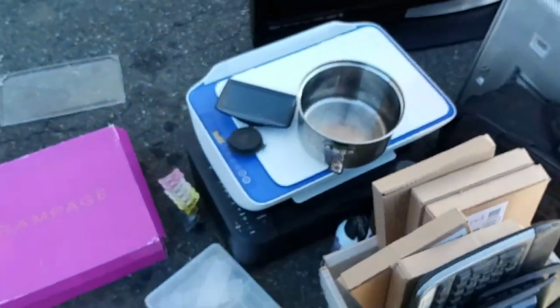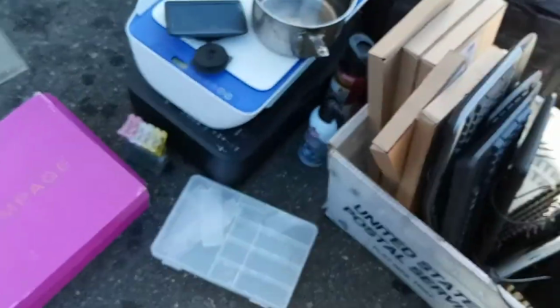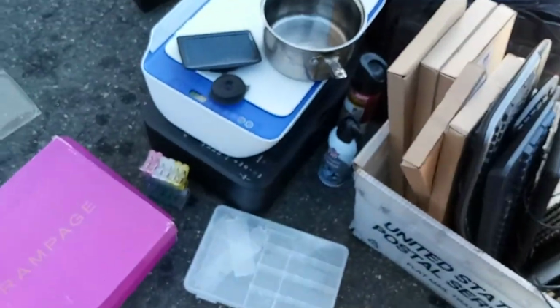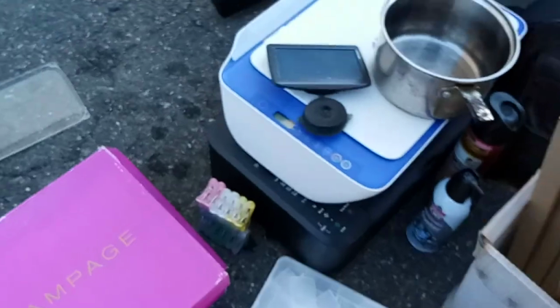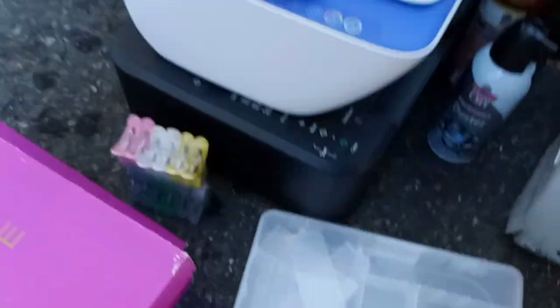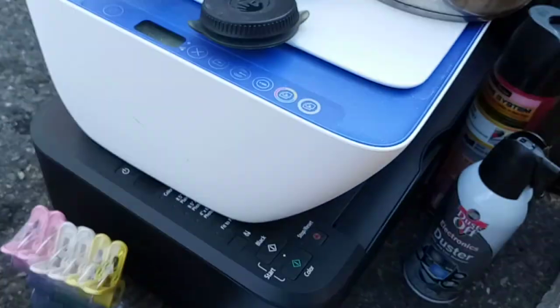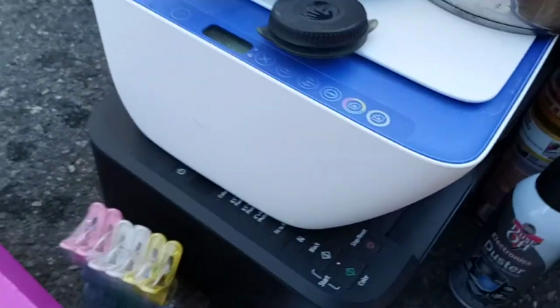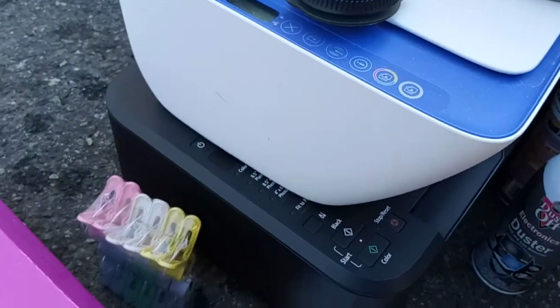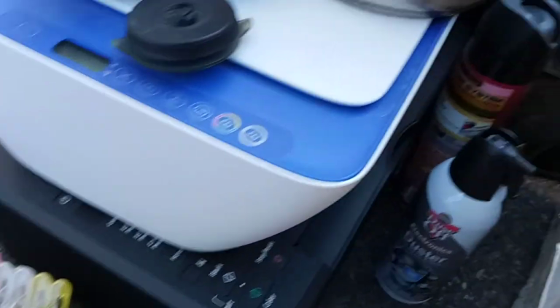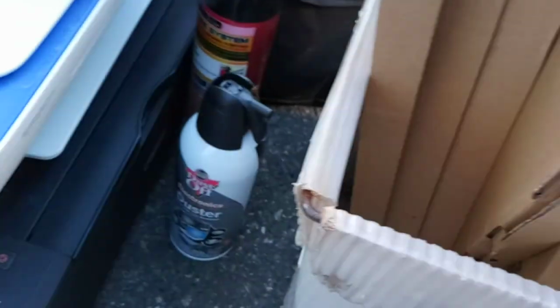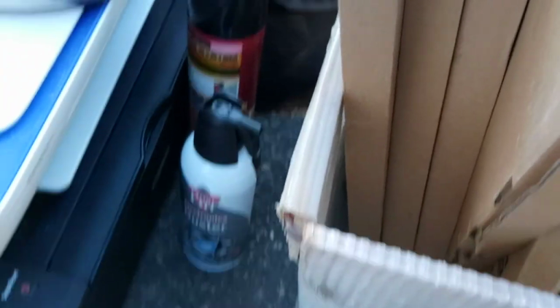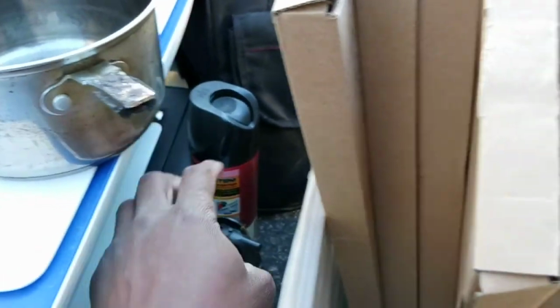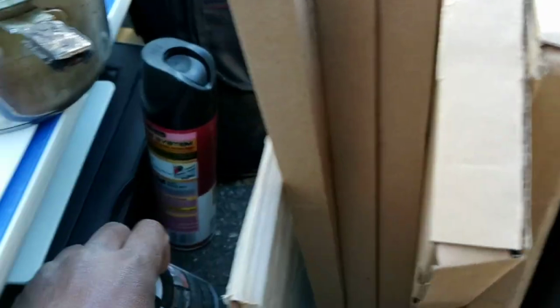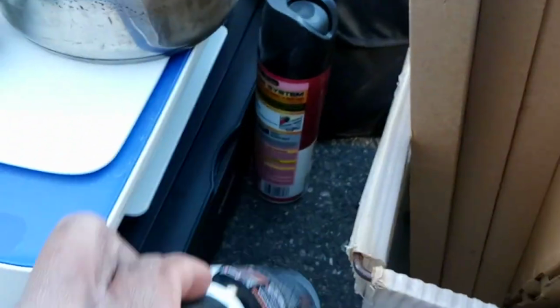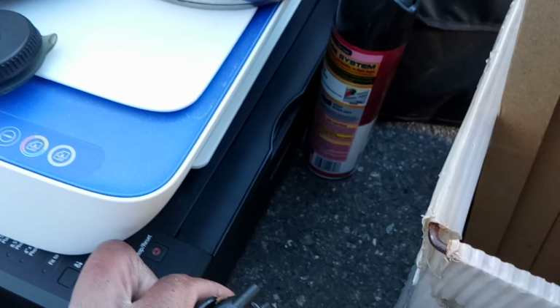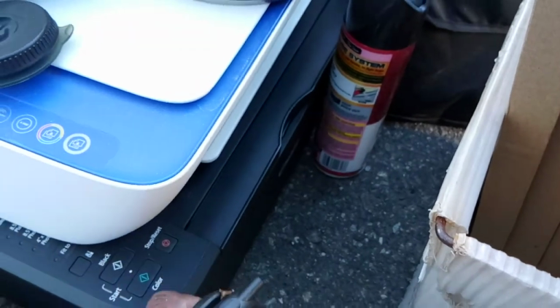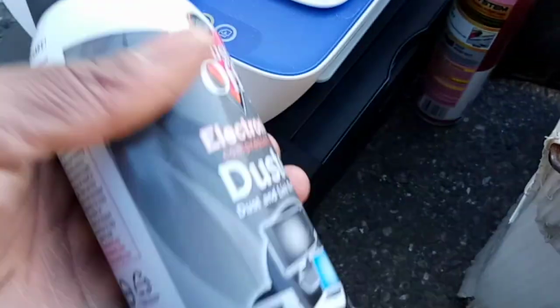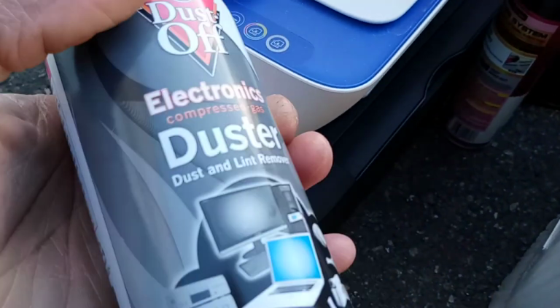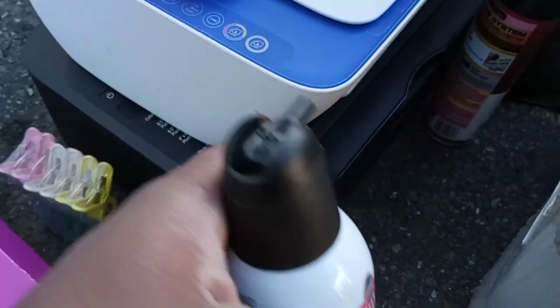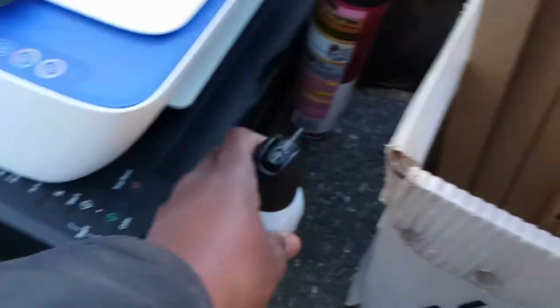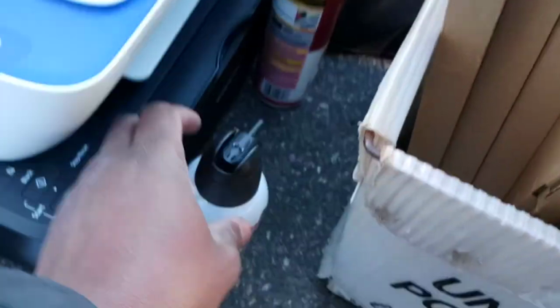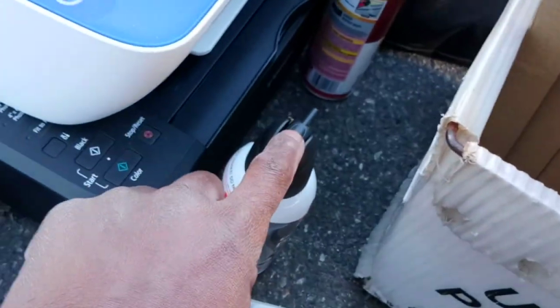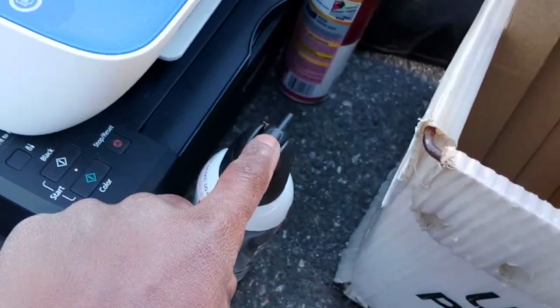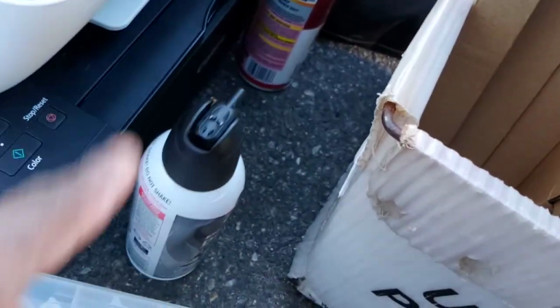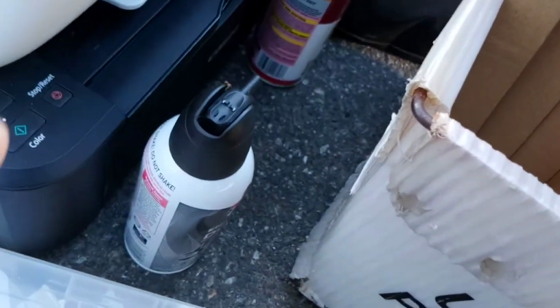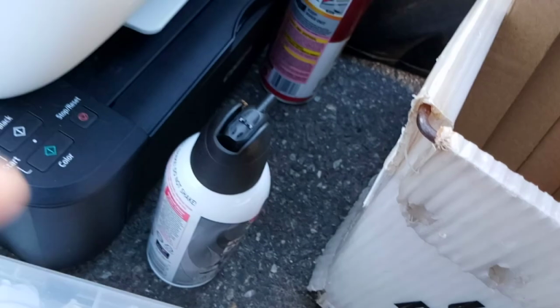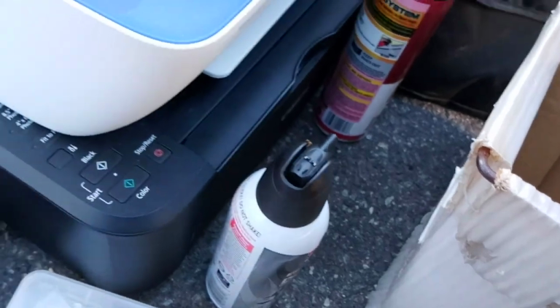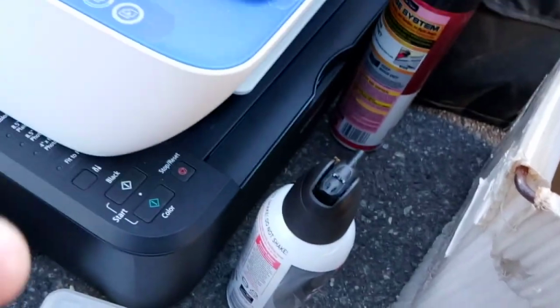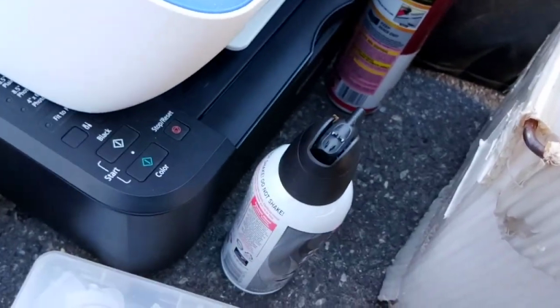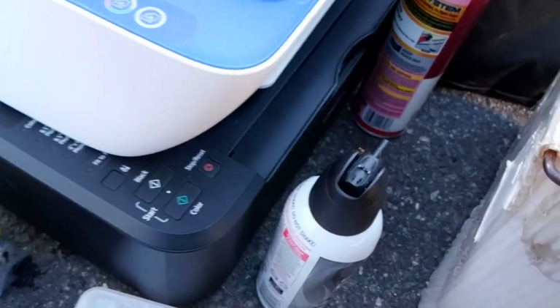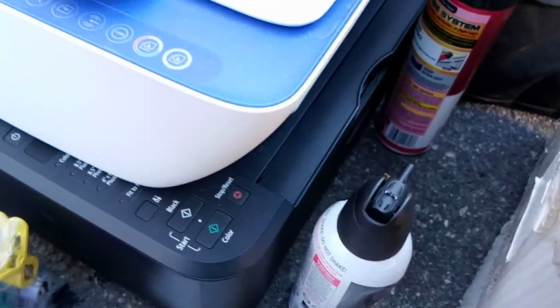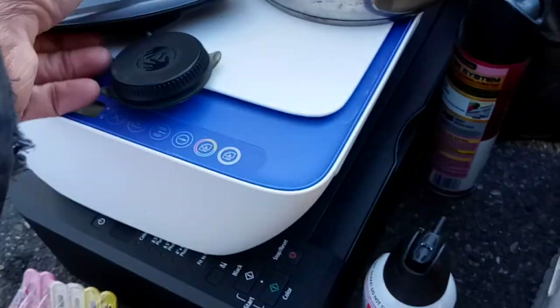I got two printers — real nice. I'm going to scrap the gold and ink out of these. I found this duster and some Raid. Man, these air dusters are actually pretty nice. I consider these to be gold because they give you fast-moving air in a small package, which is nice.